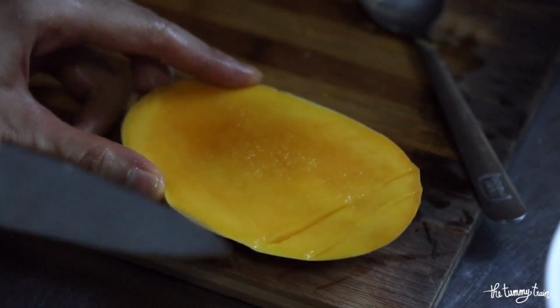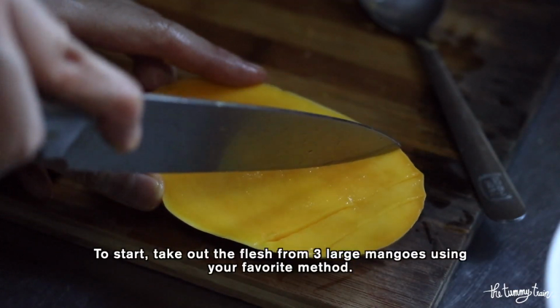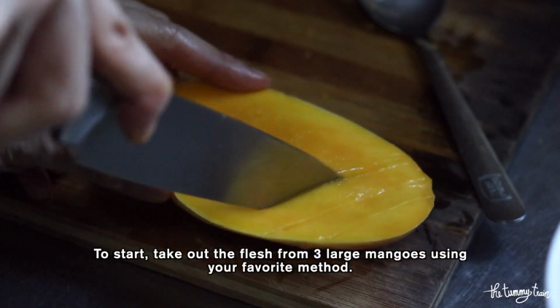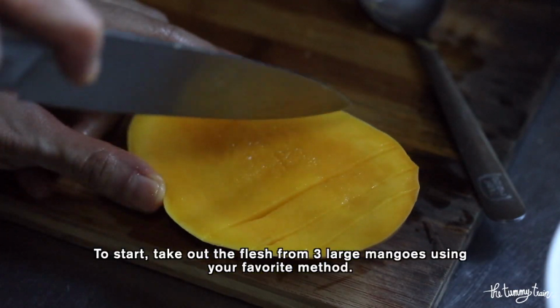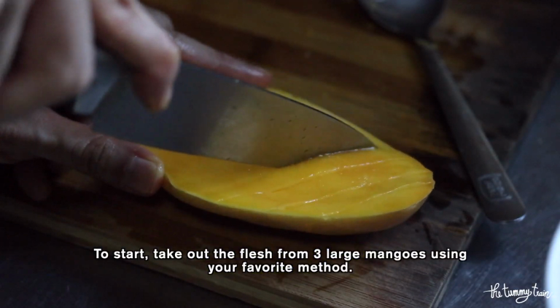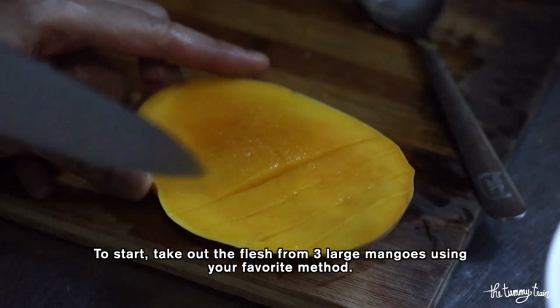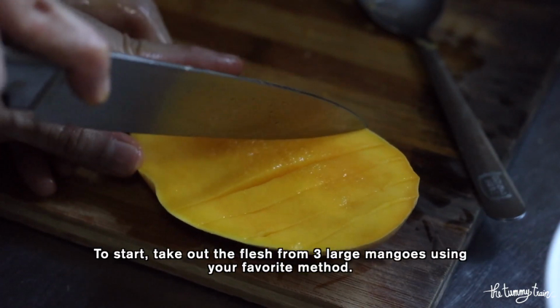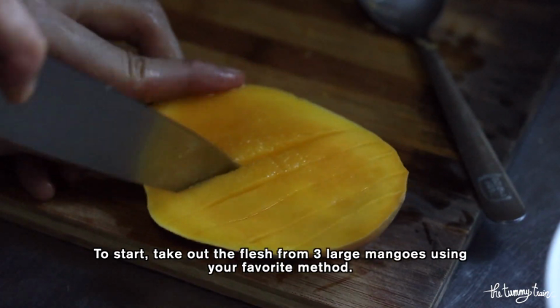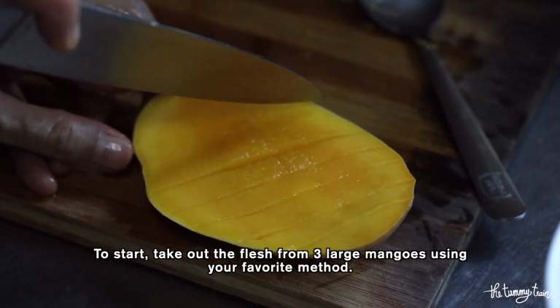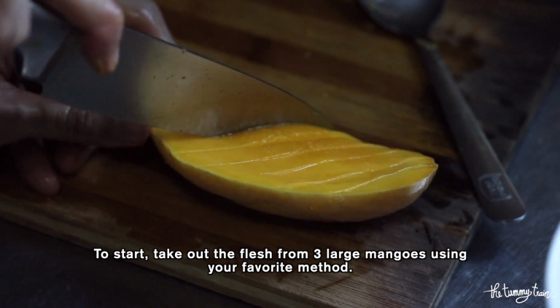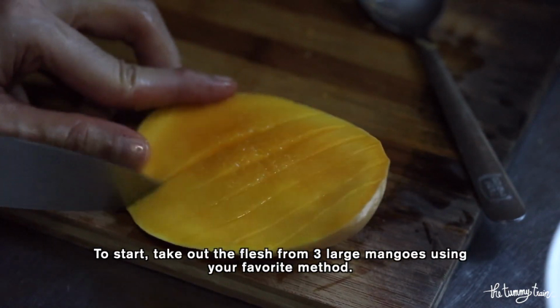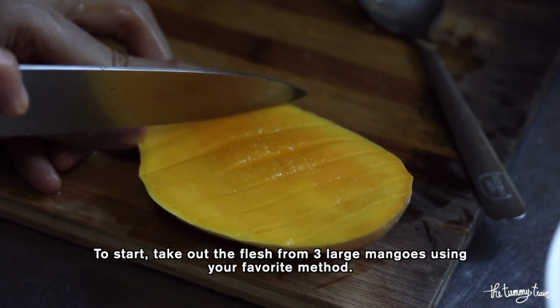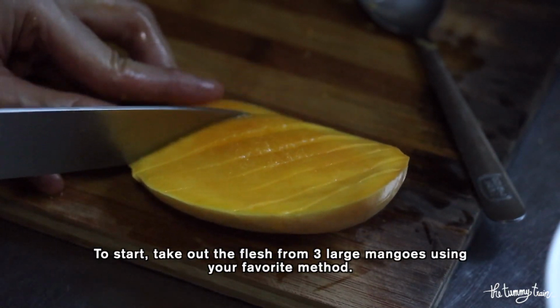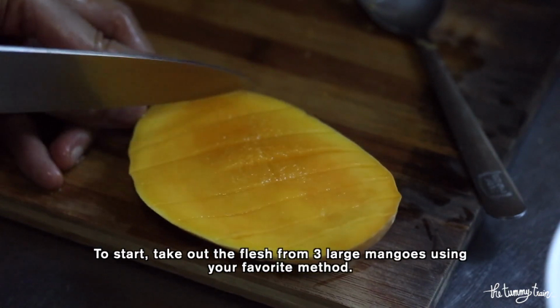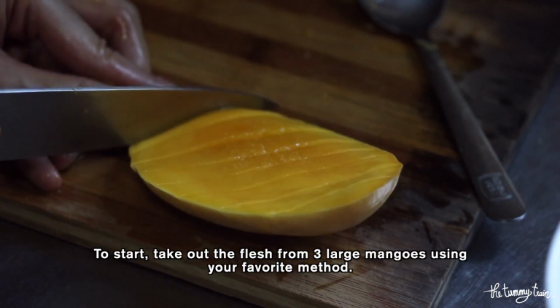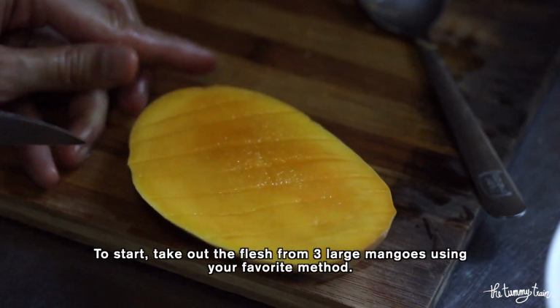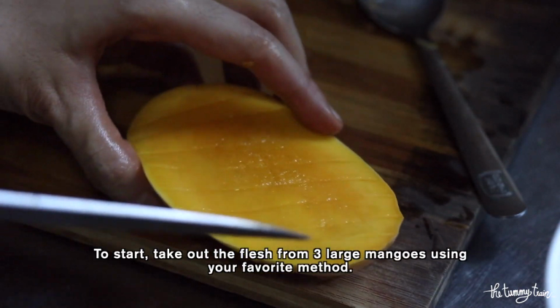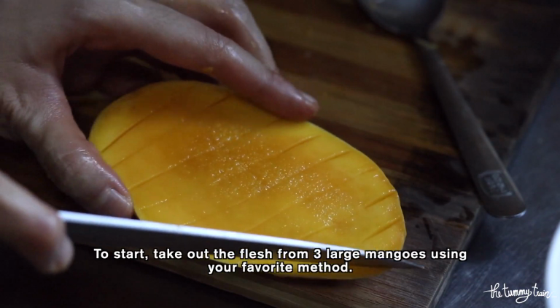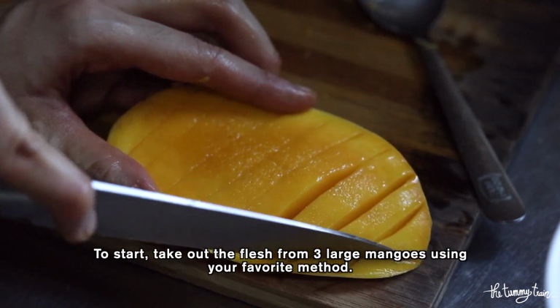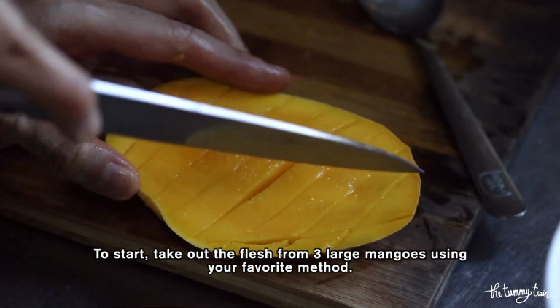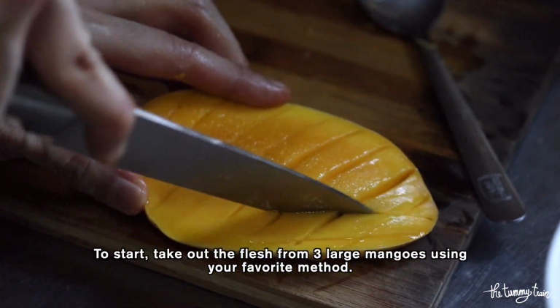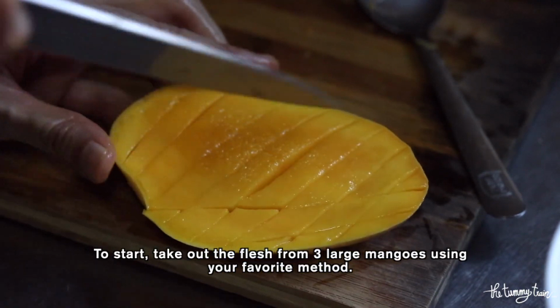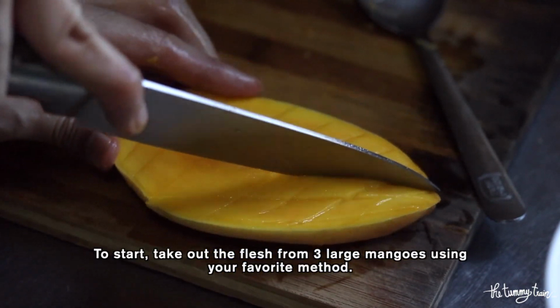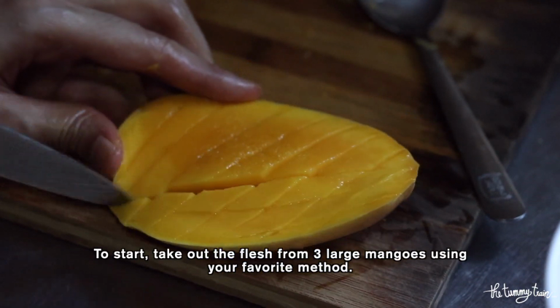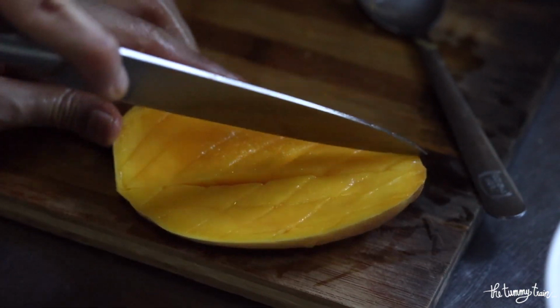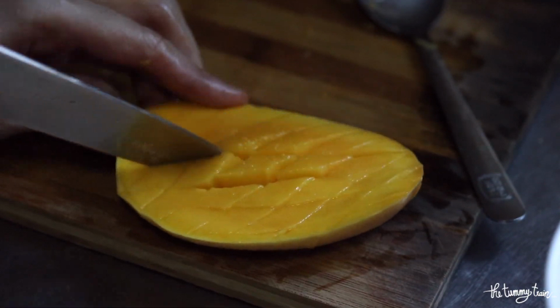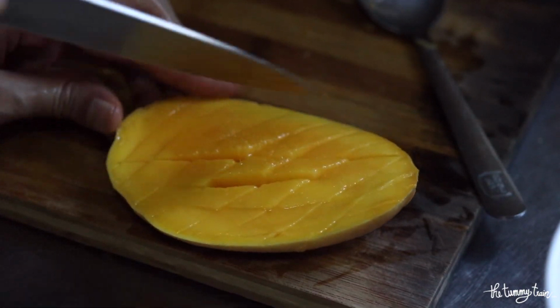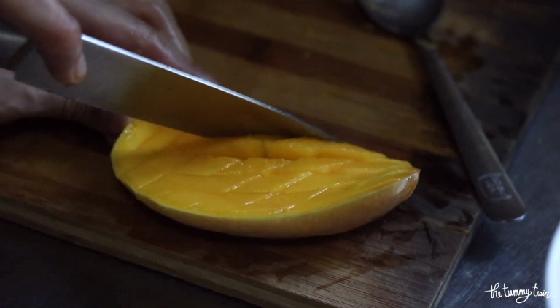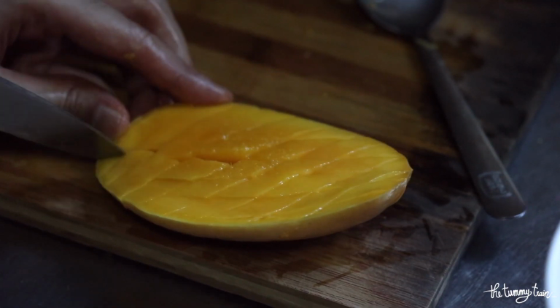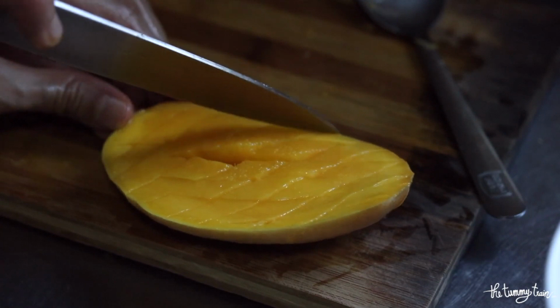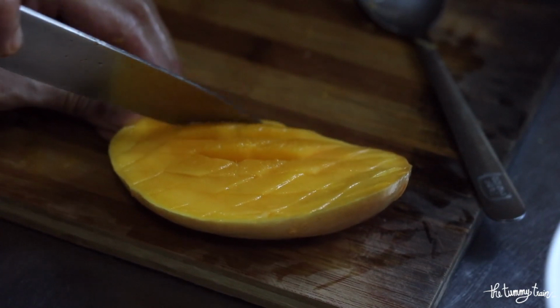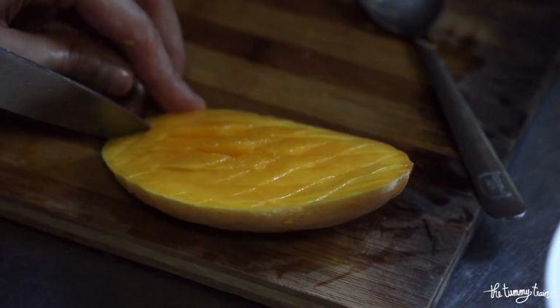I started by taking out the flesh of the mangoes. You can do this any which way you like — I personally prefer slicing before scooping out the flesh, but you can do it the other way around. It's up to you.